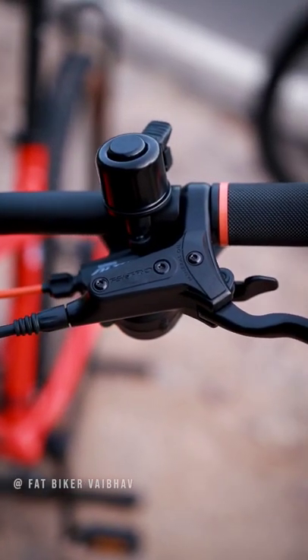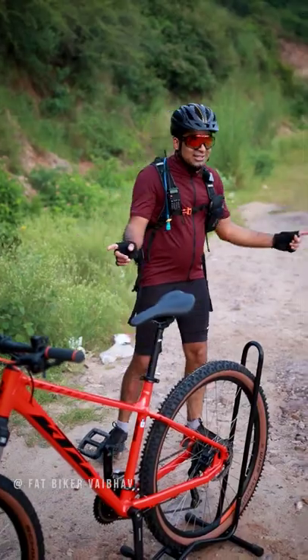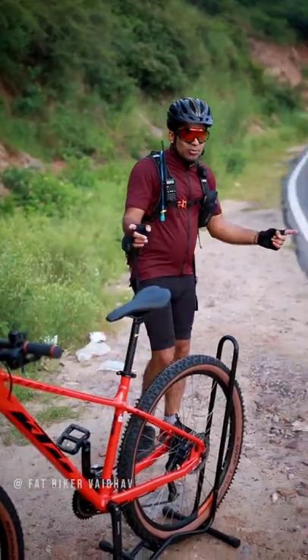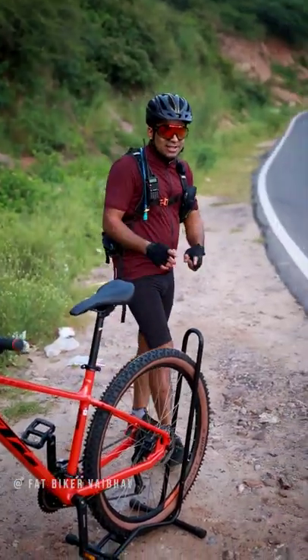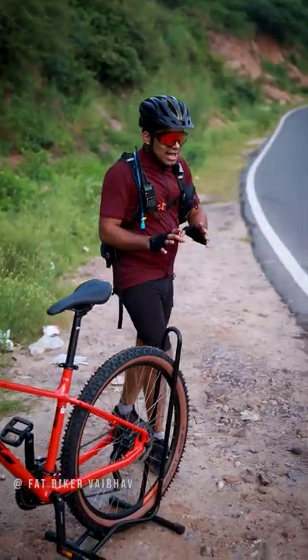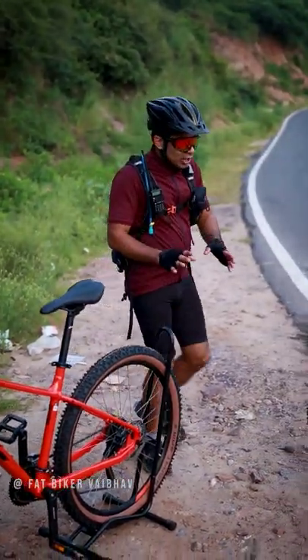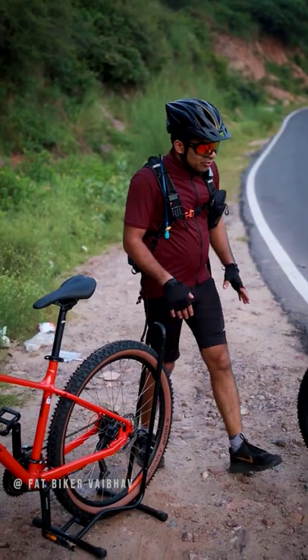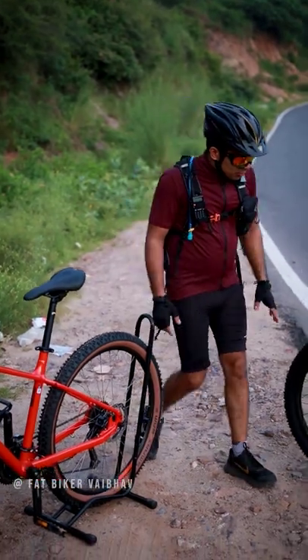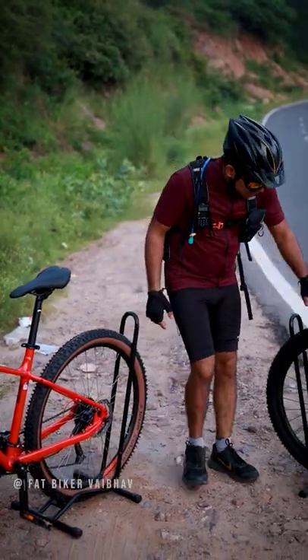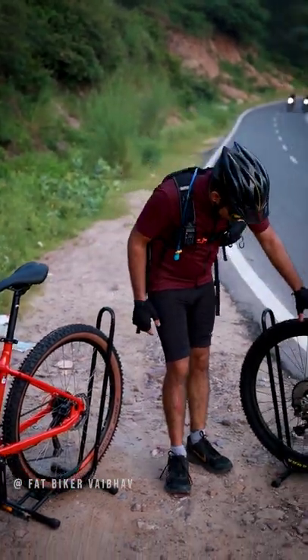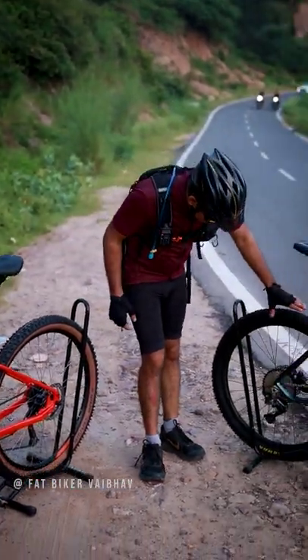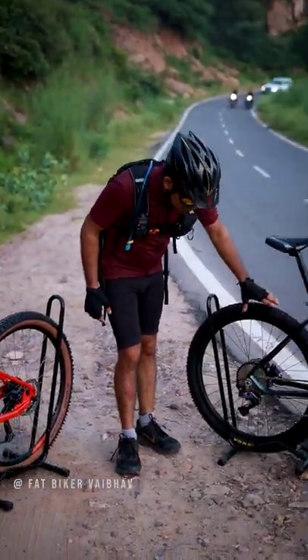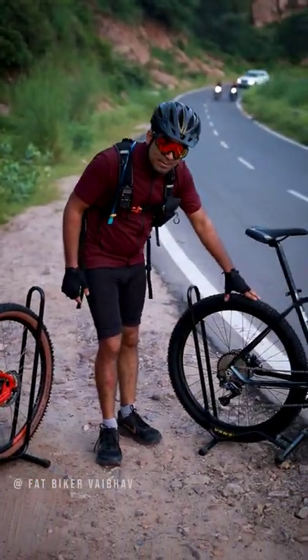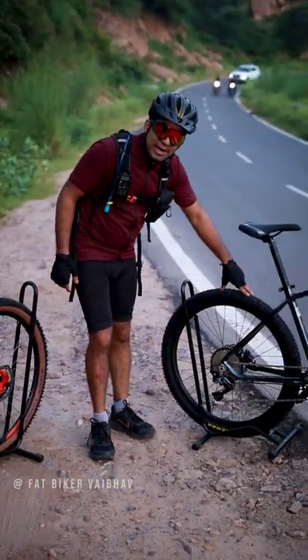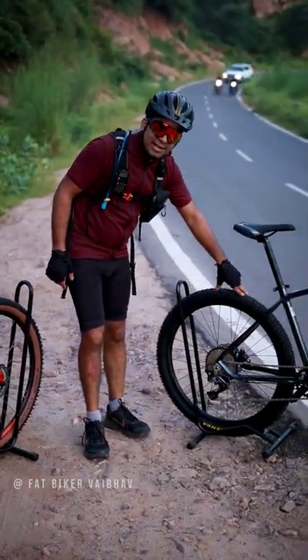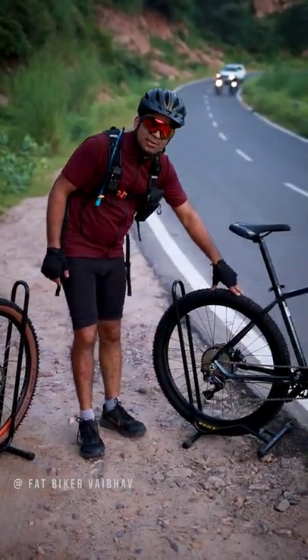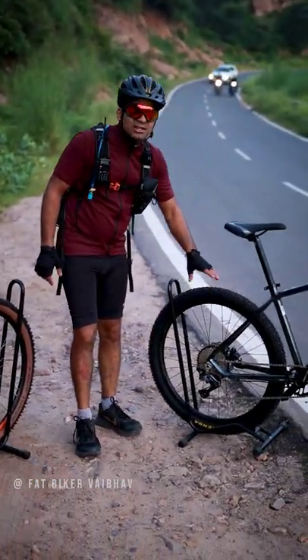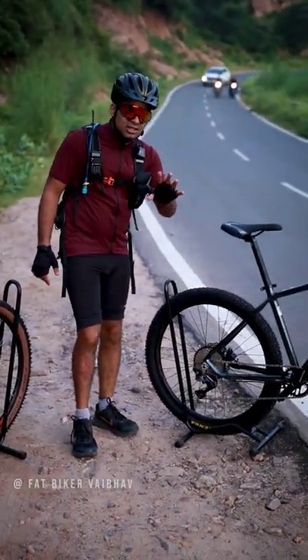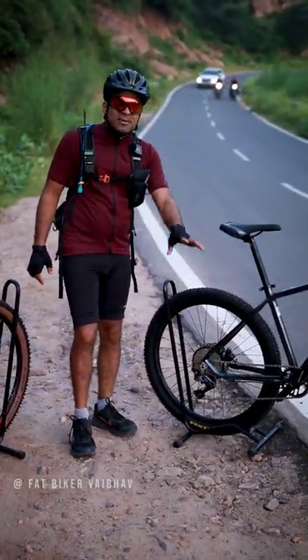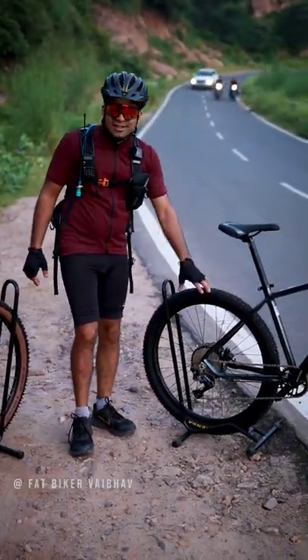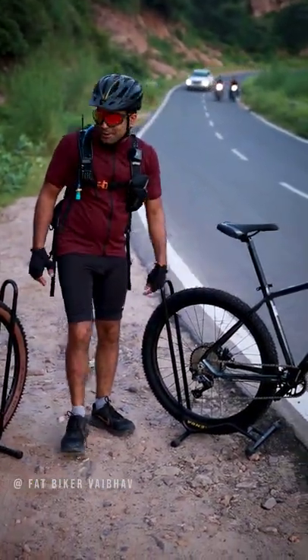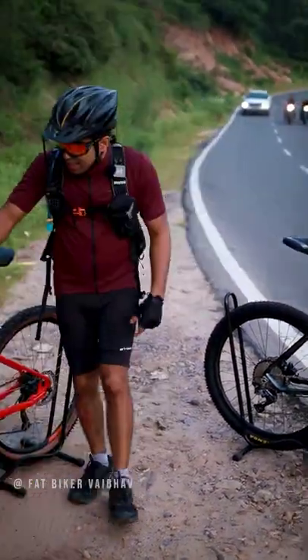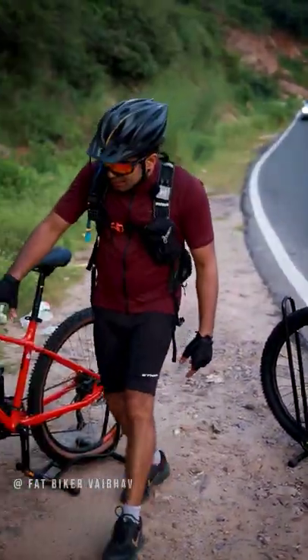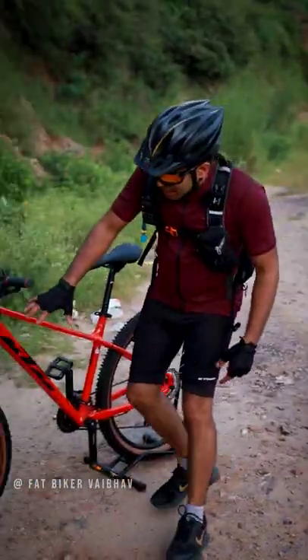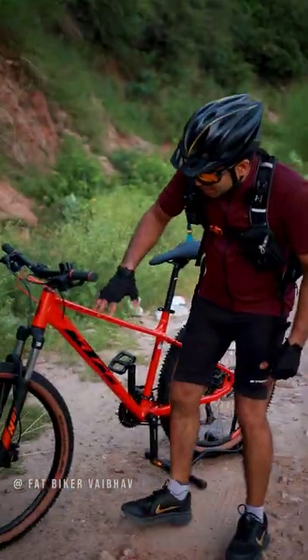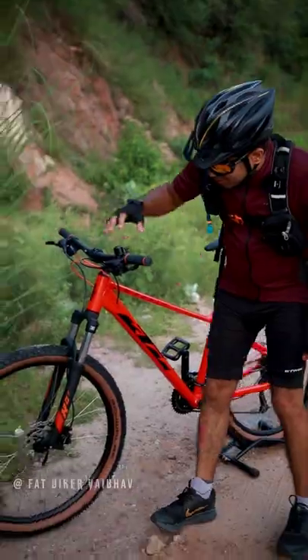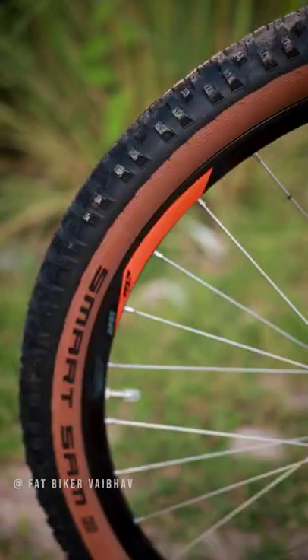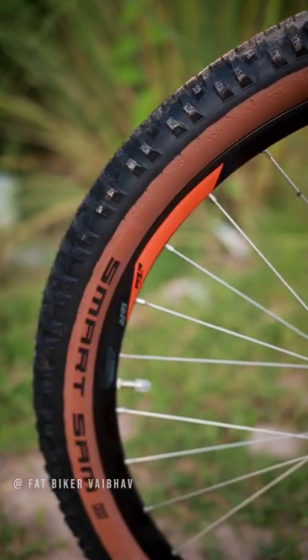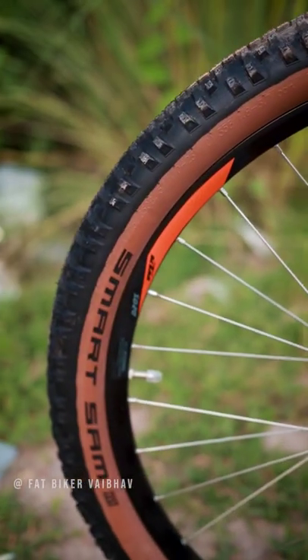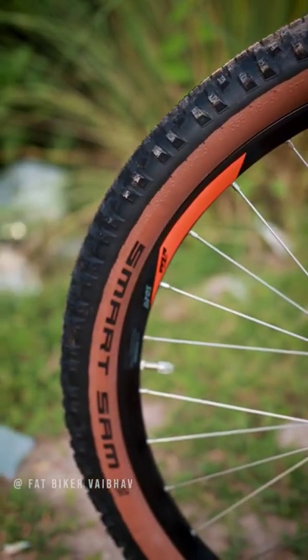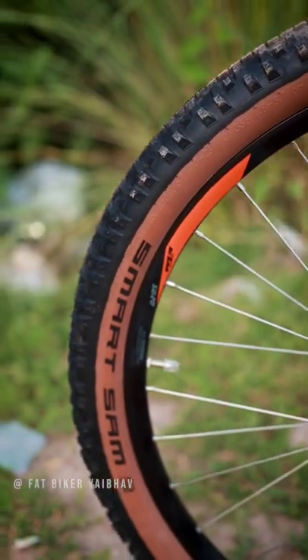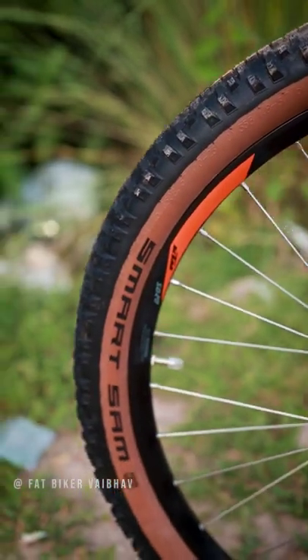The tires on both bicycles are different — in the Detroit model, you get the Kenda tires, but if you look at the KDM, you get the Schwalbe Smart Sam.